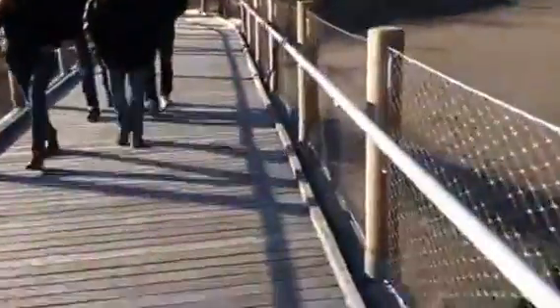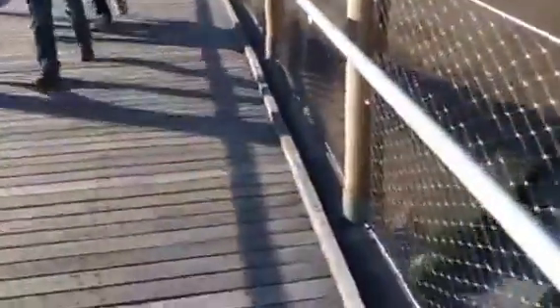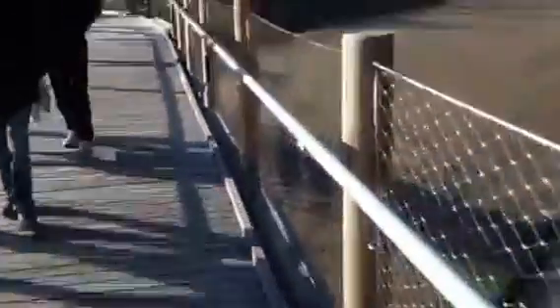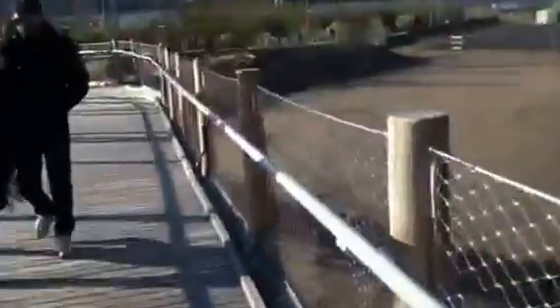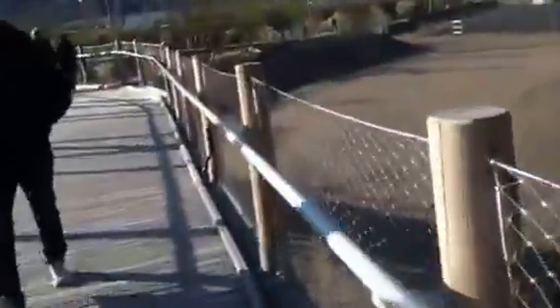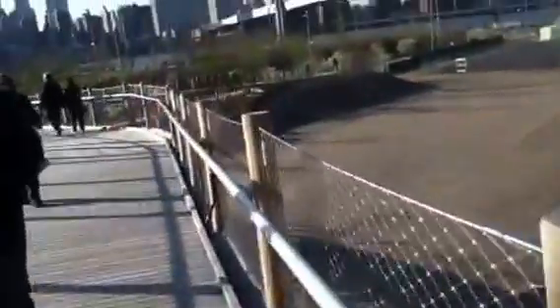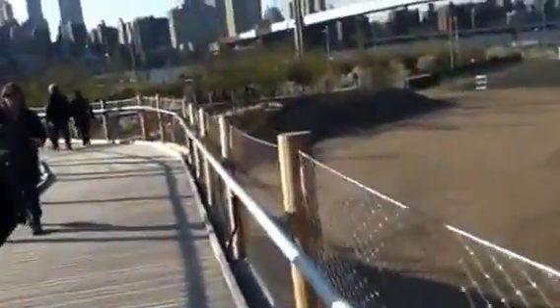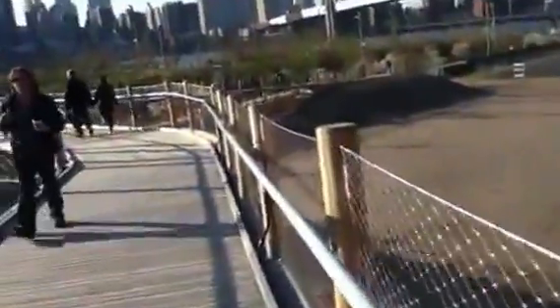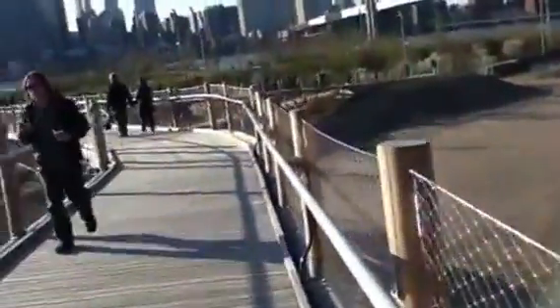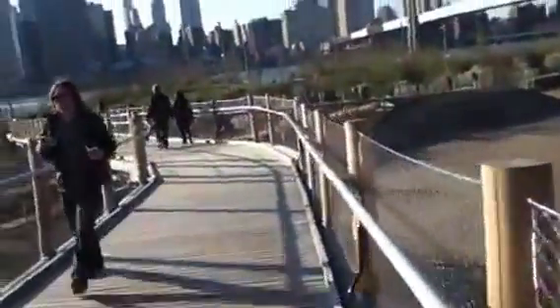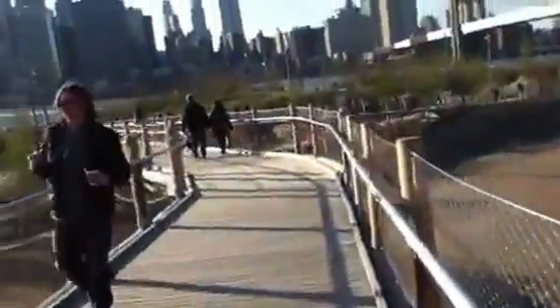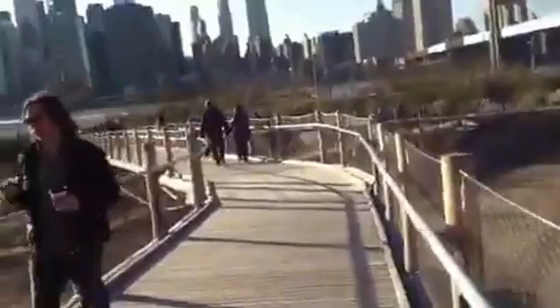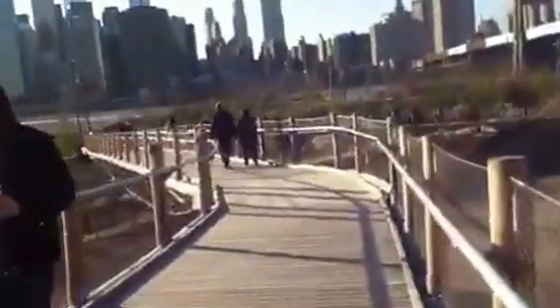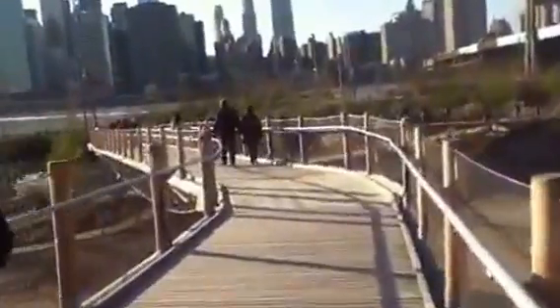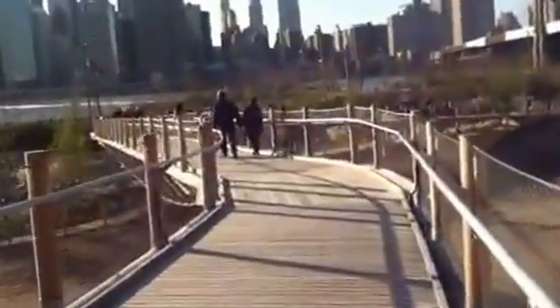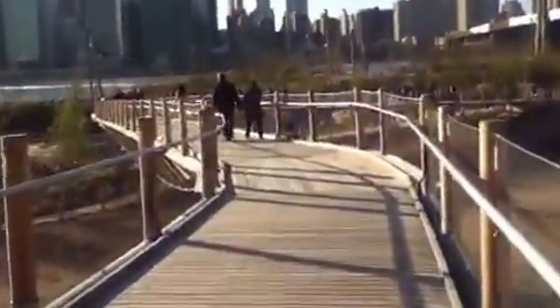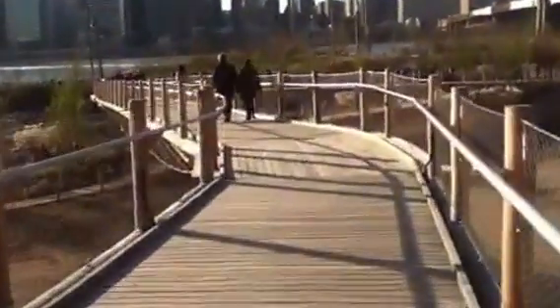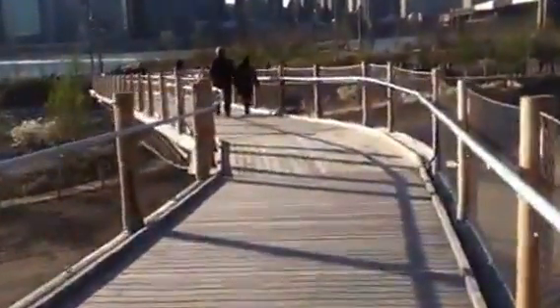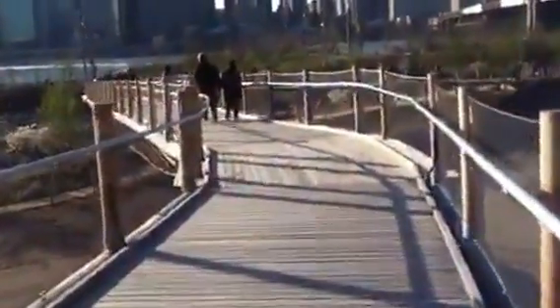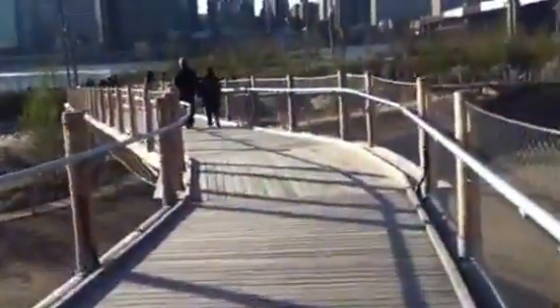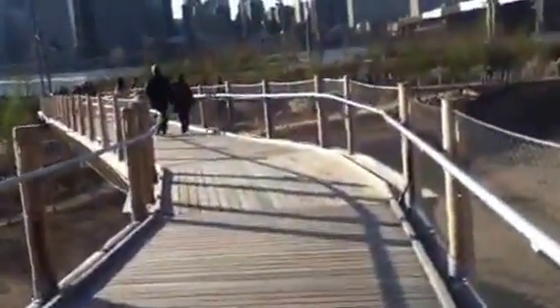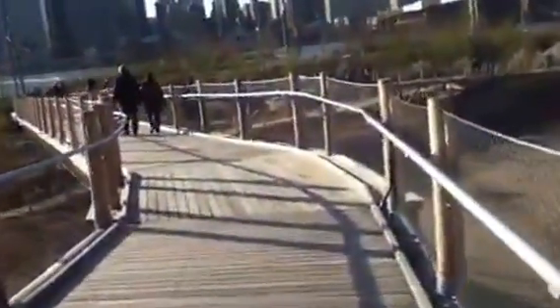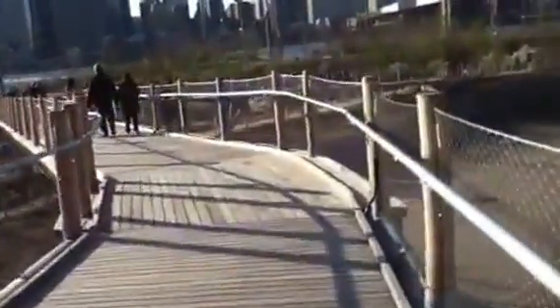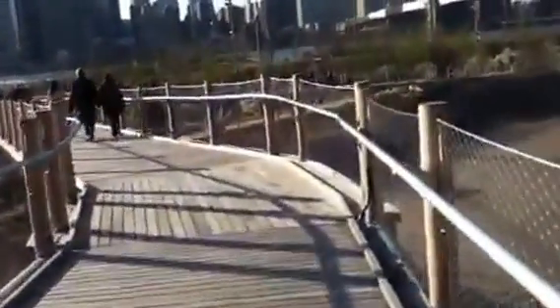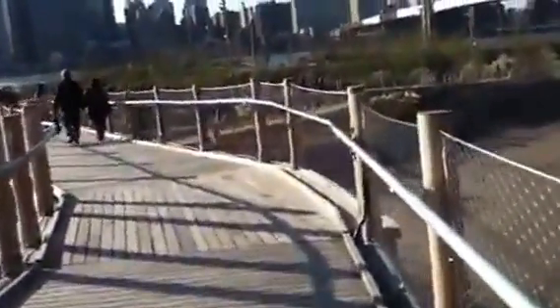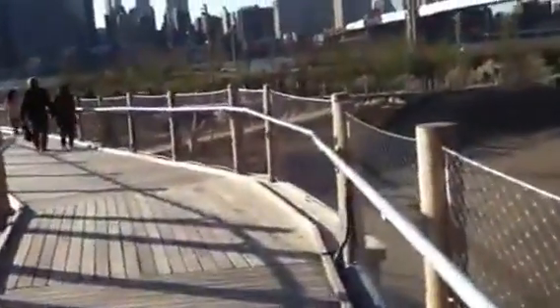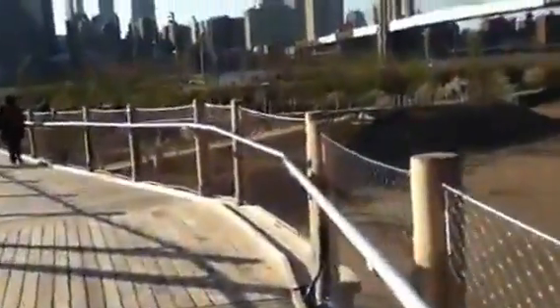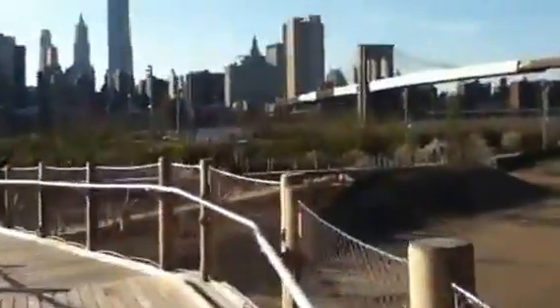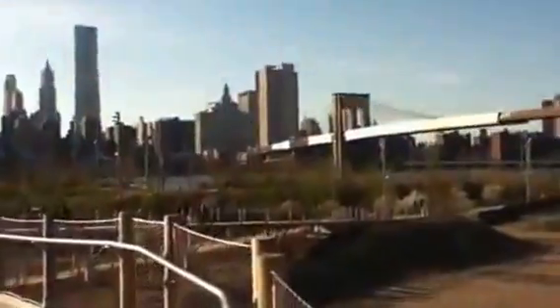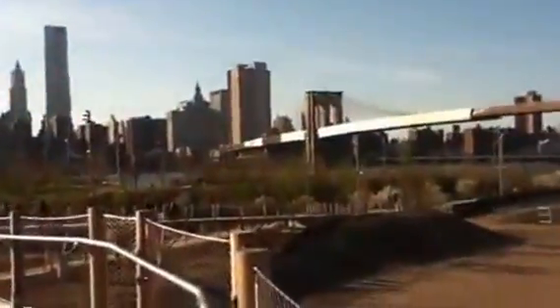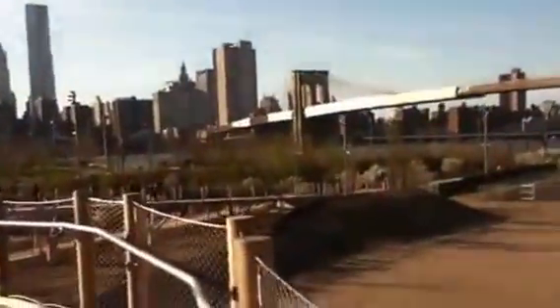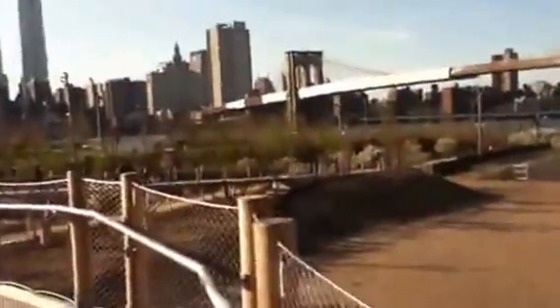Oh, this bridge is a little unstable. Brooklyn Bridge right there.